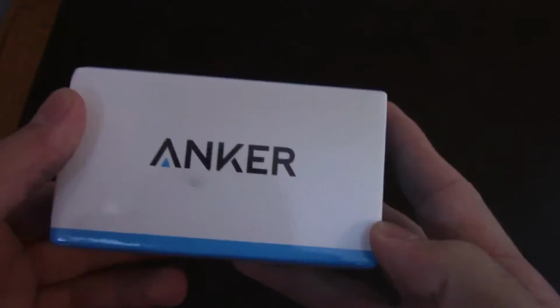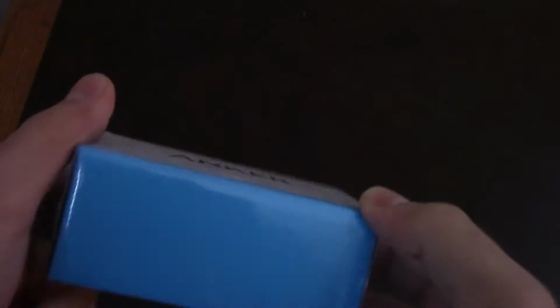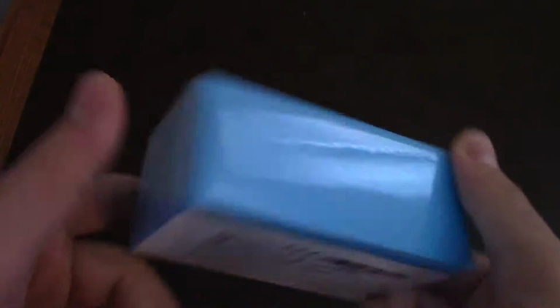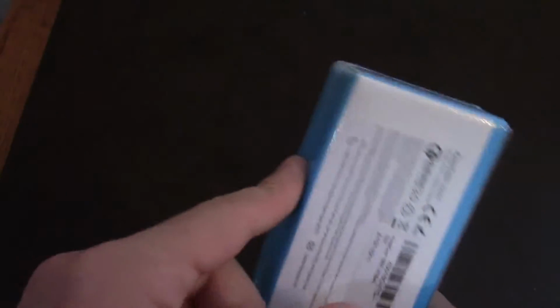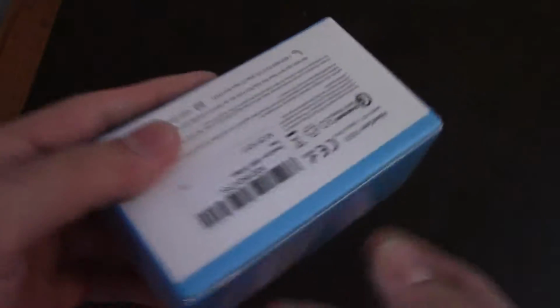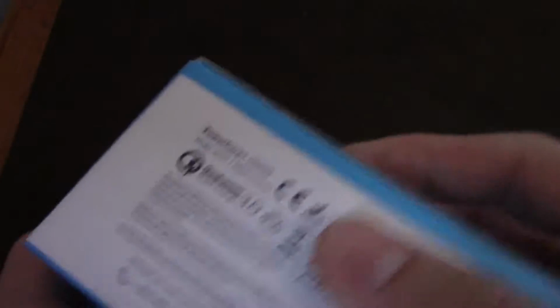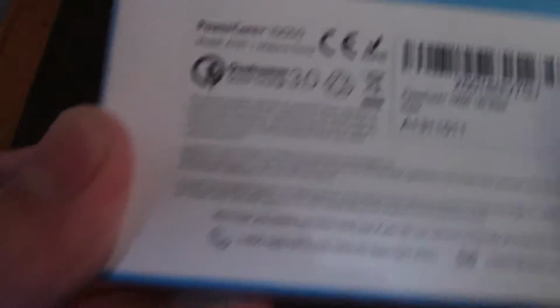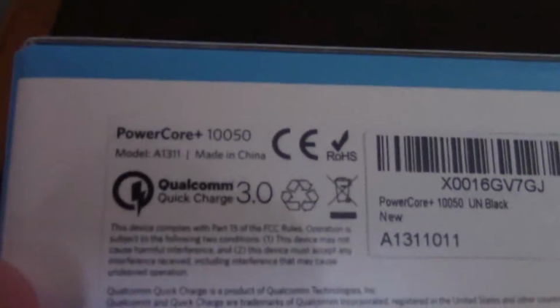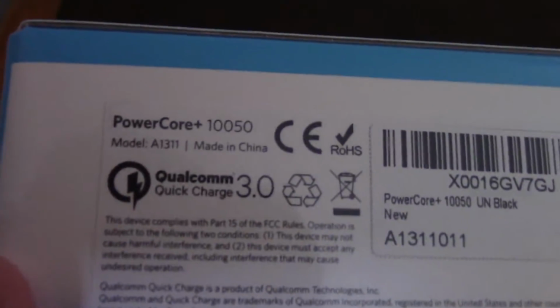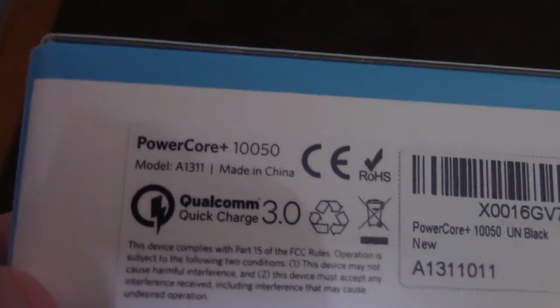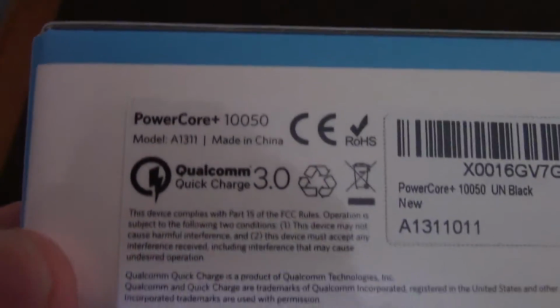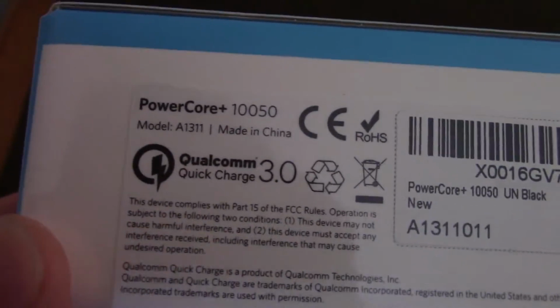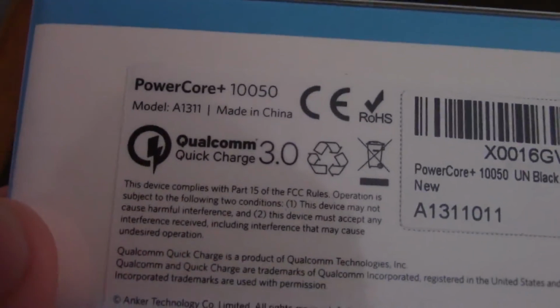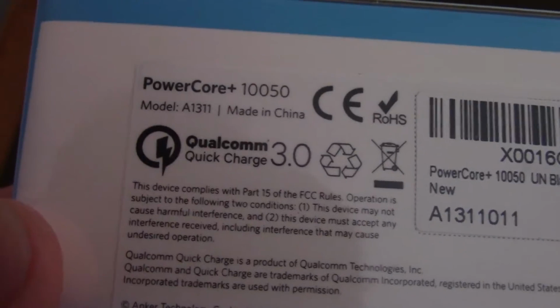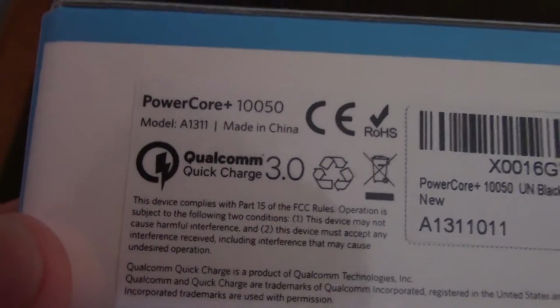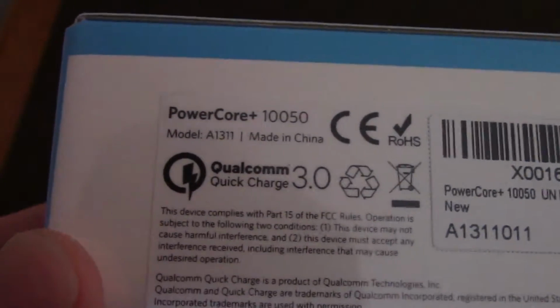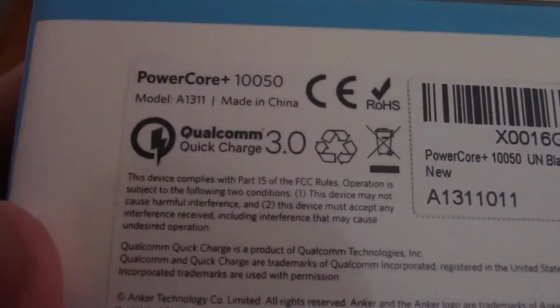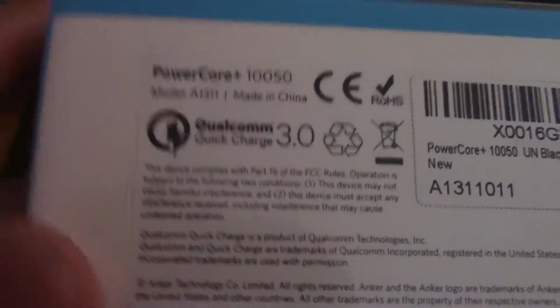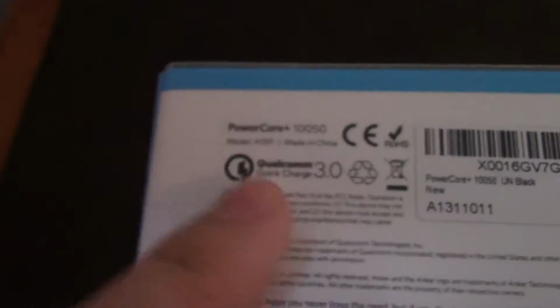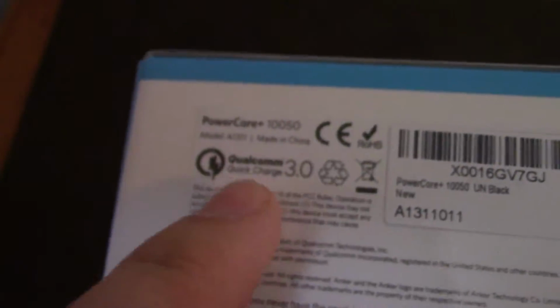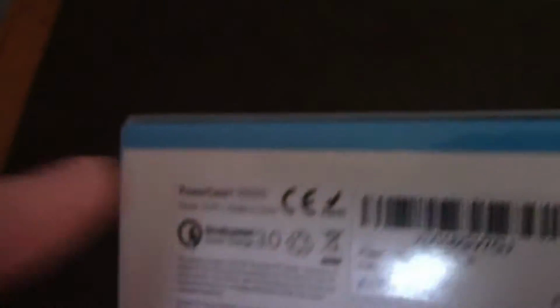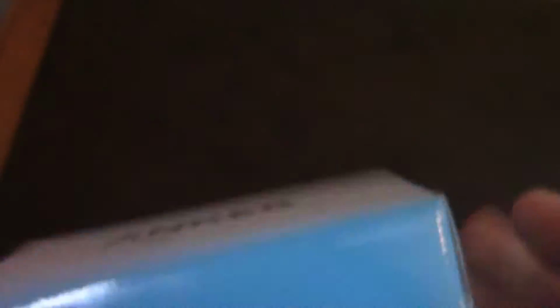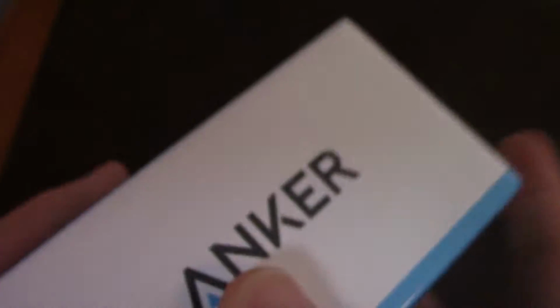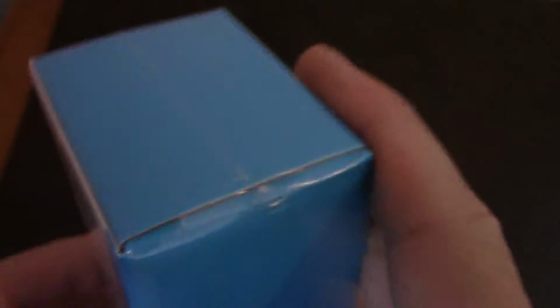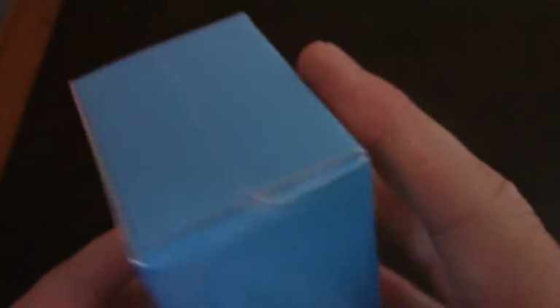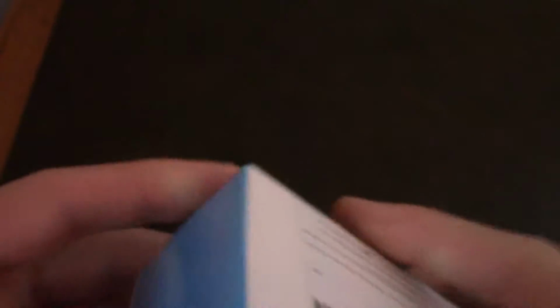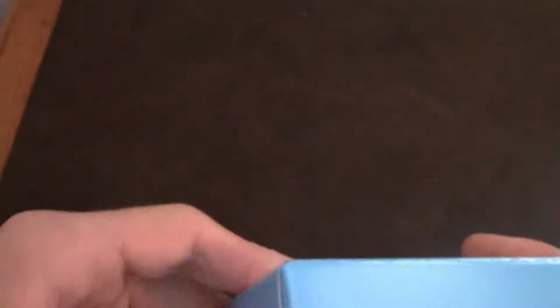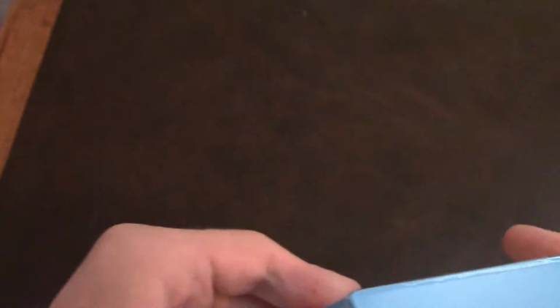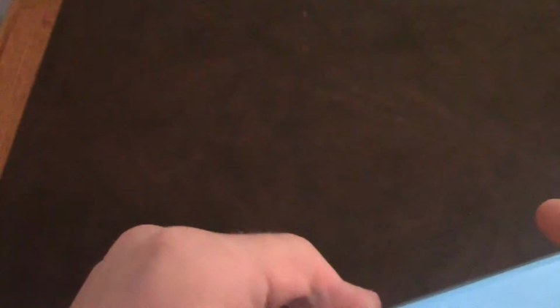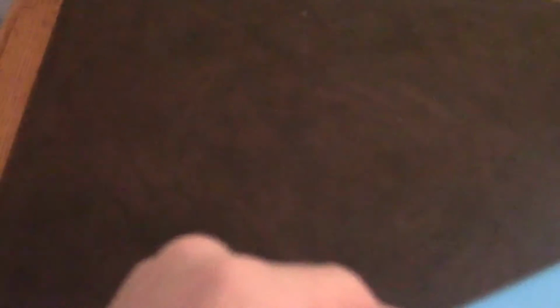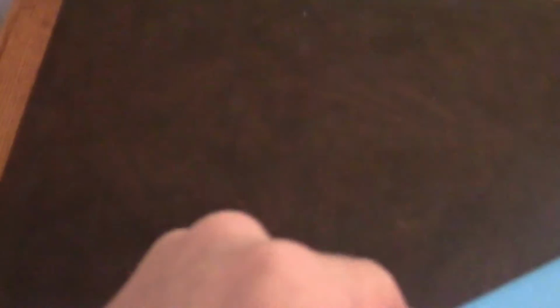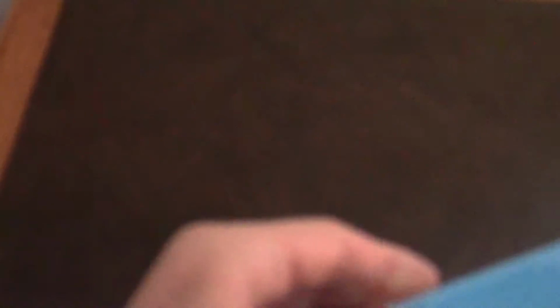It's this, in a cool package — PowerCore Plus, 10,050 mAh, with Qualcomm Quick Charge 3.0. There's one port on this thing, and it is a Quick Charge 3.0 port.